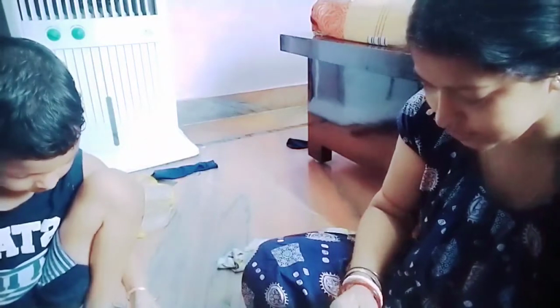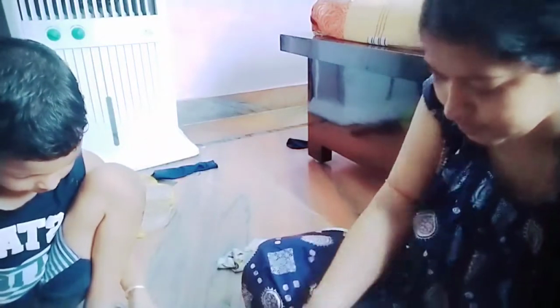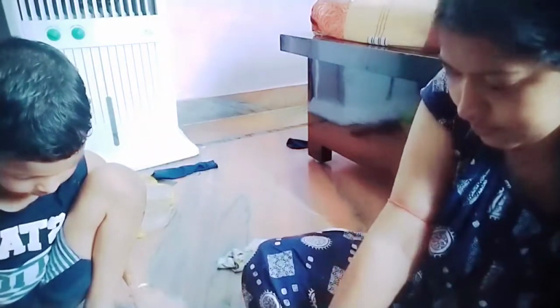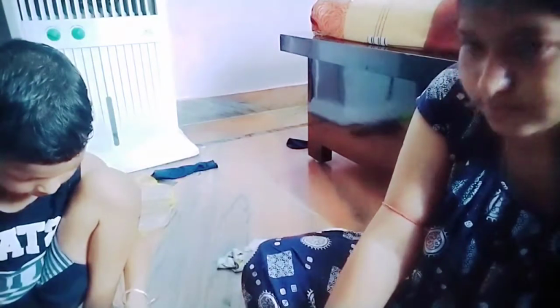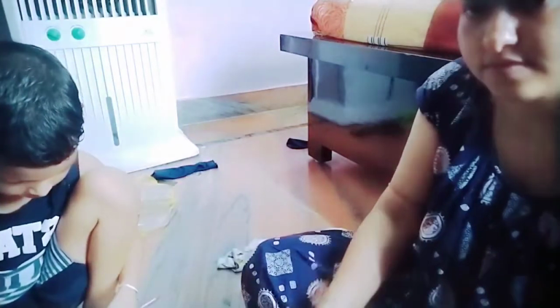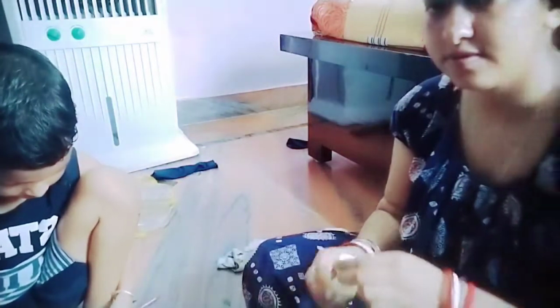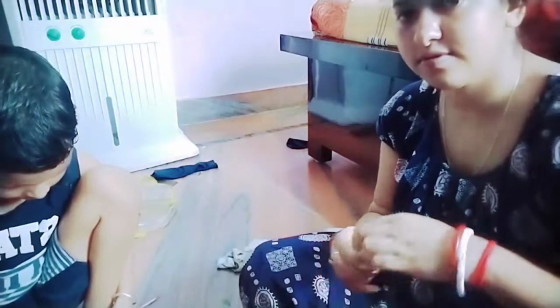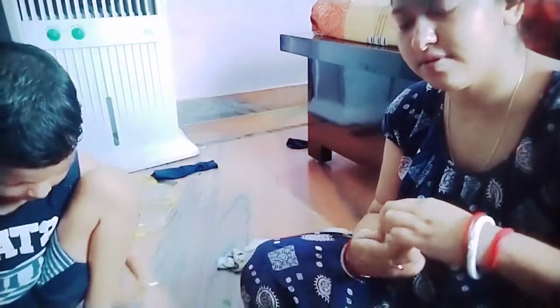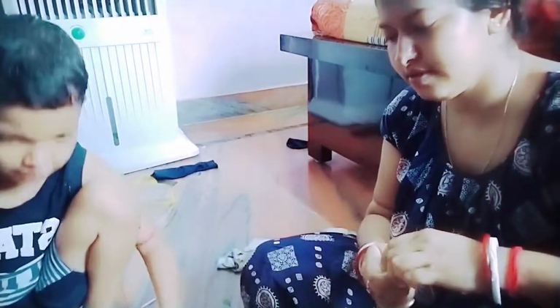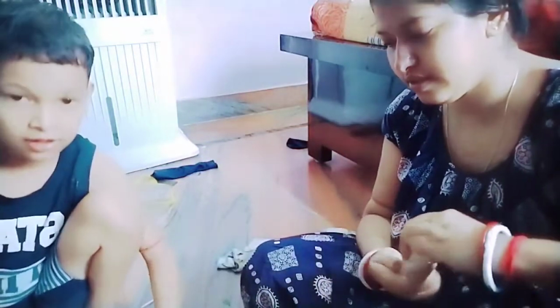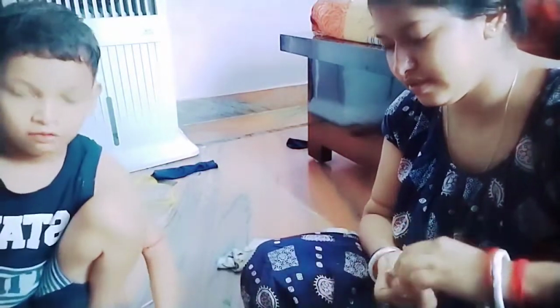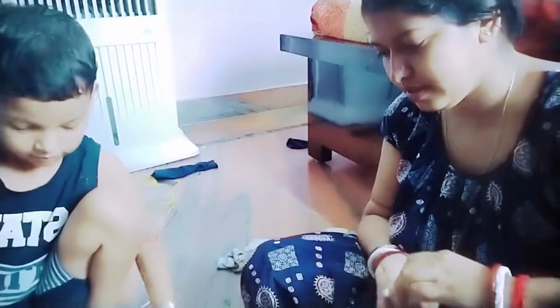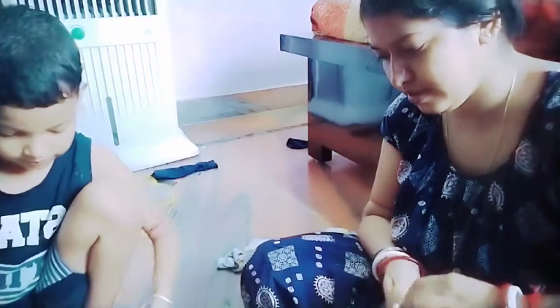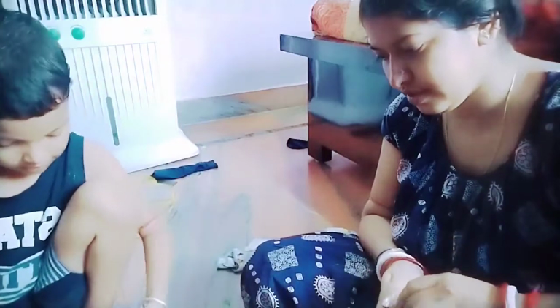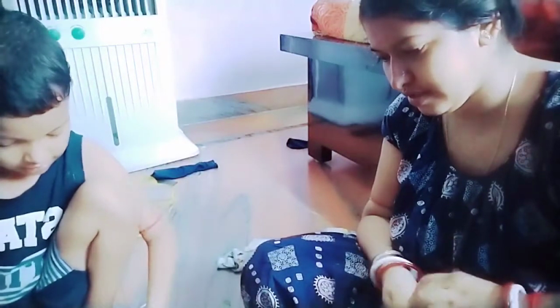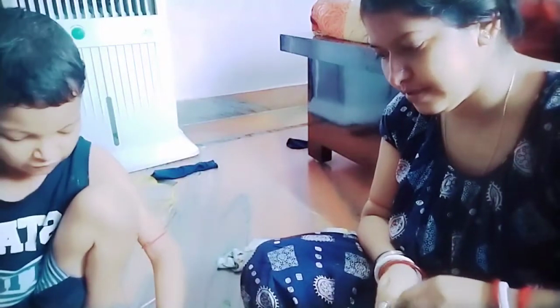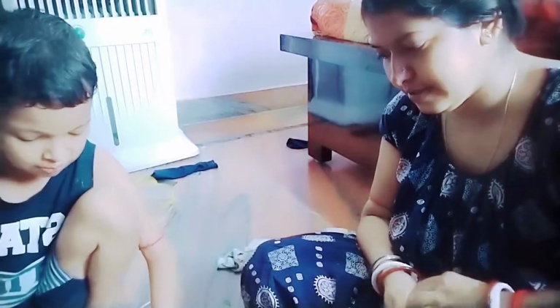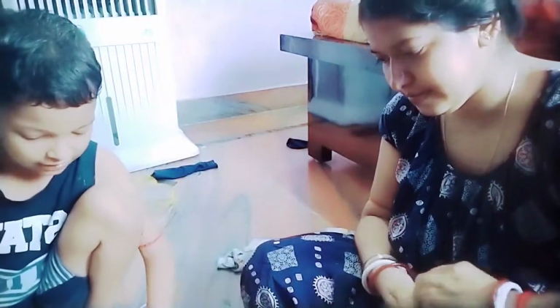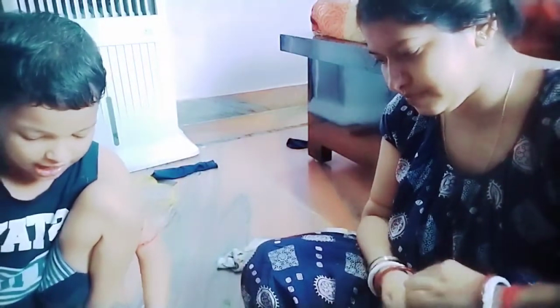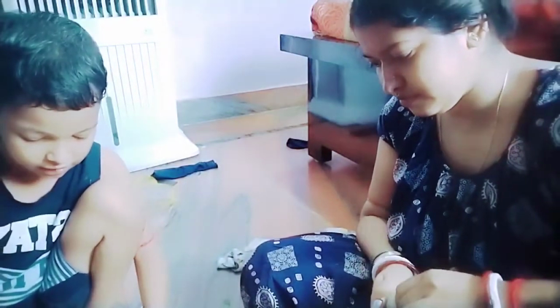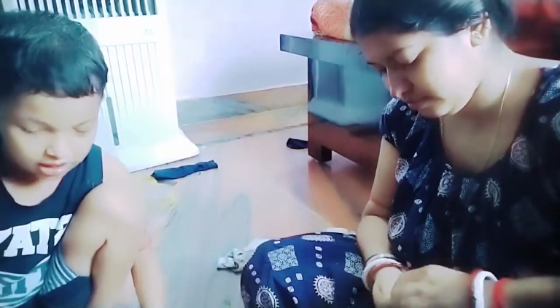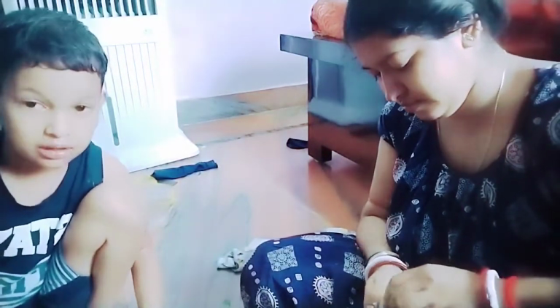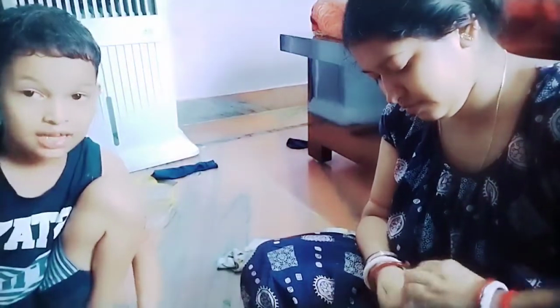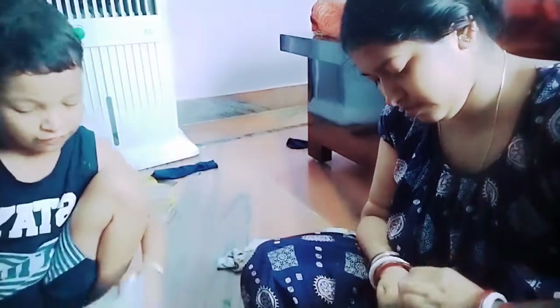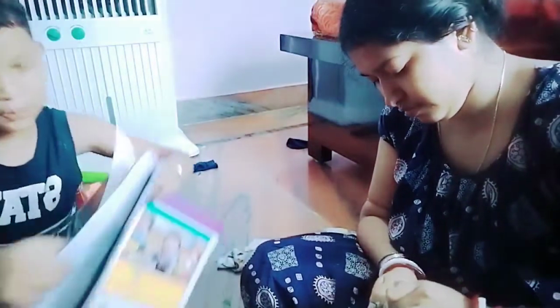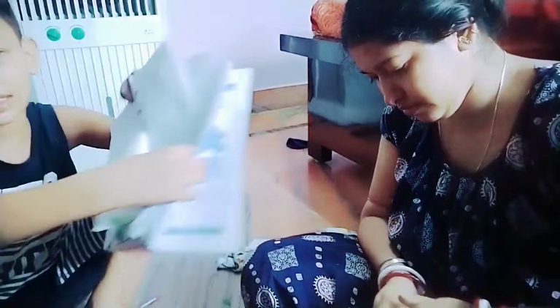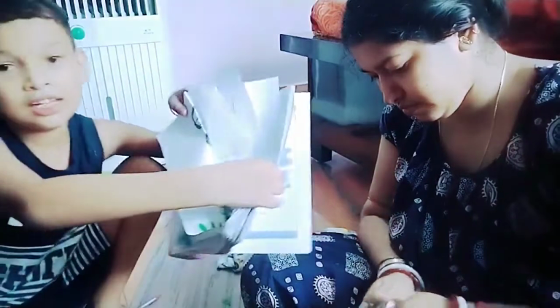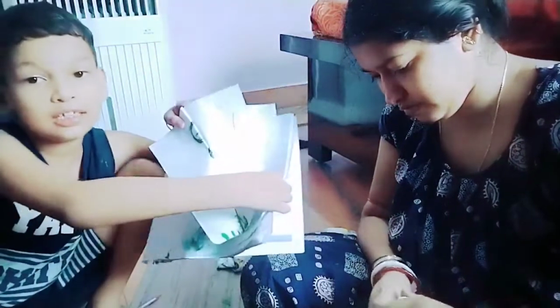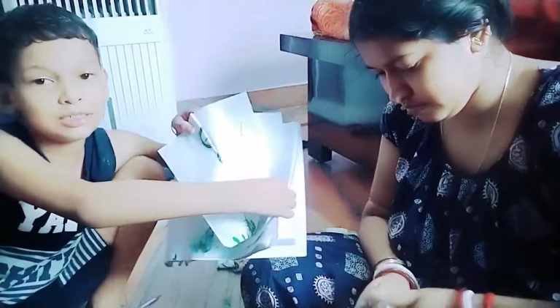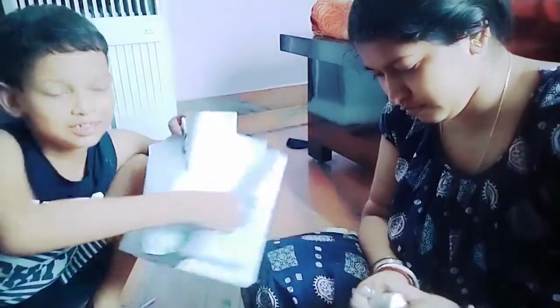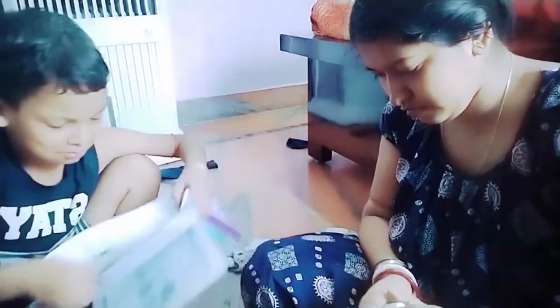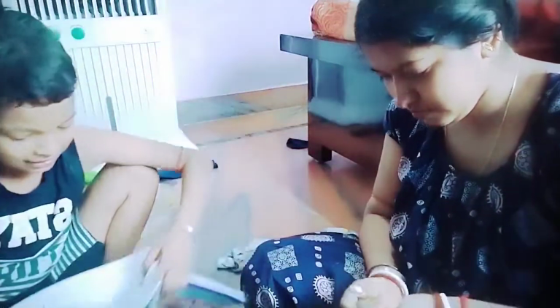I will paint the bottle and put the fairy light in the bottle. So, we have to do this DIY planning. And we have to put a watercolor in this way.